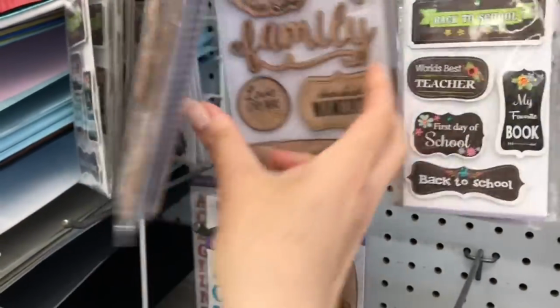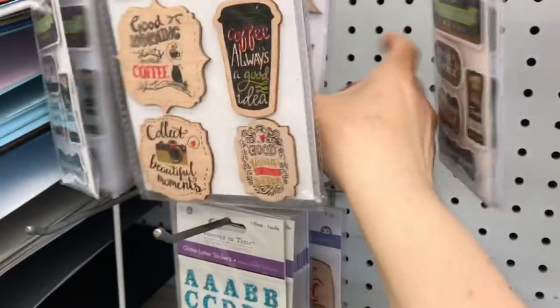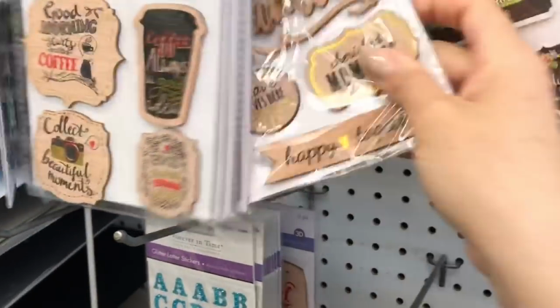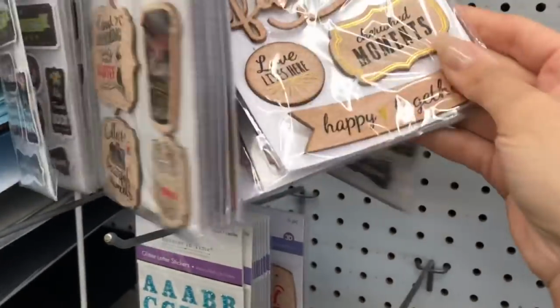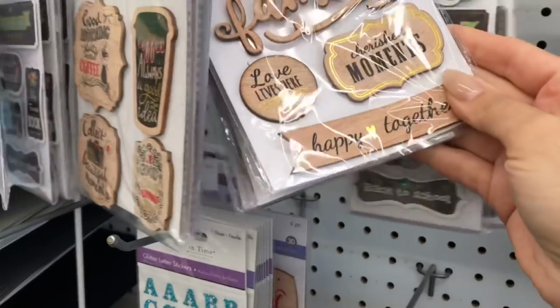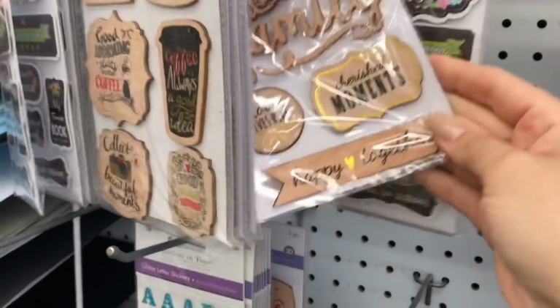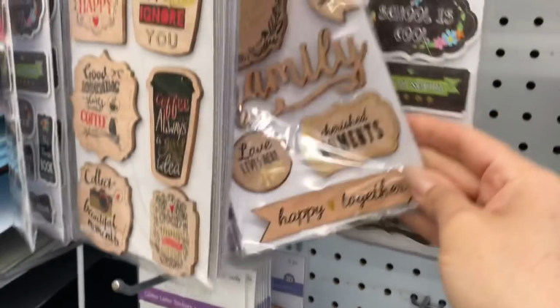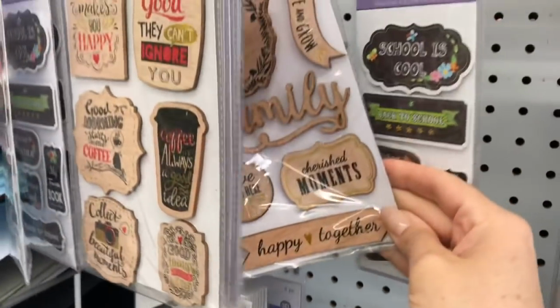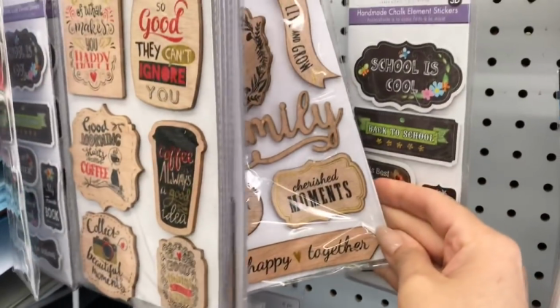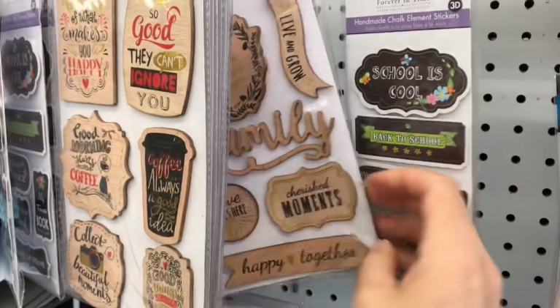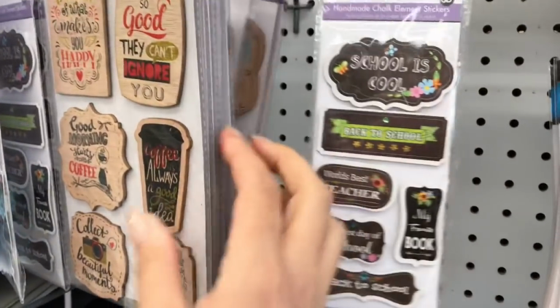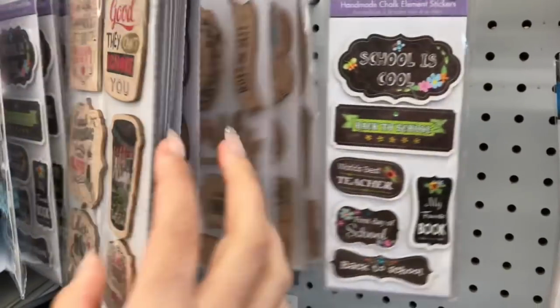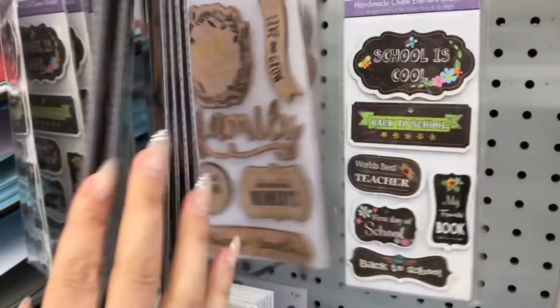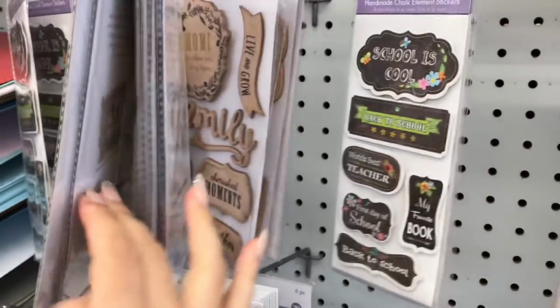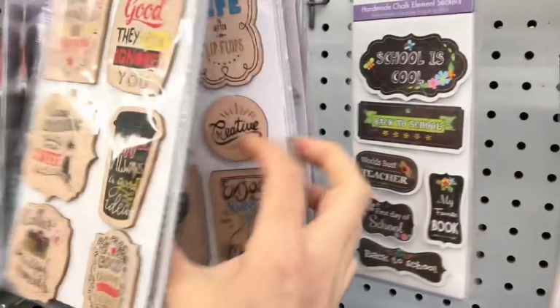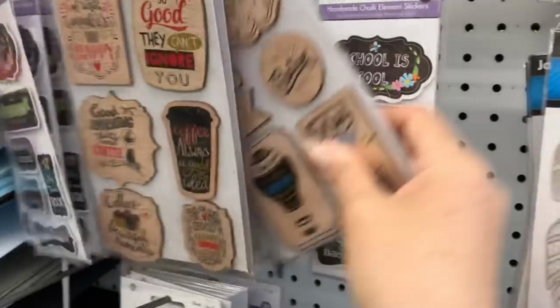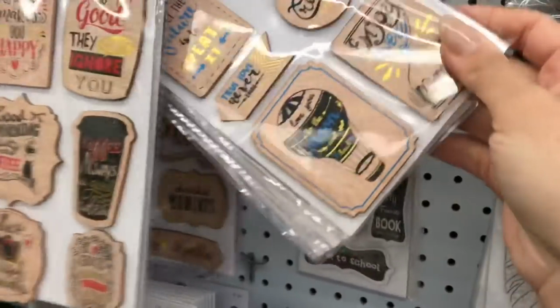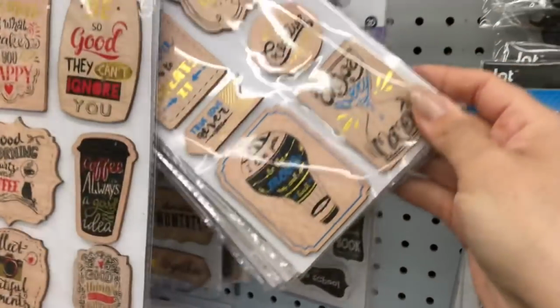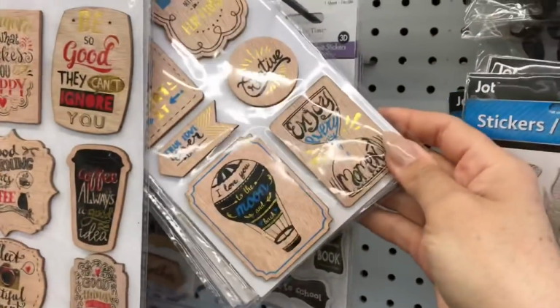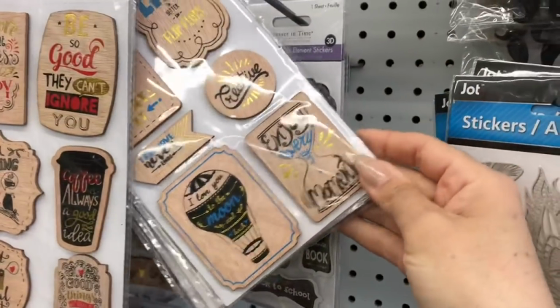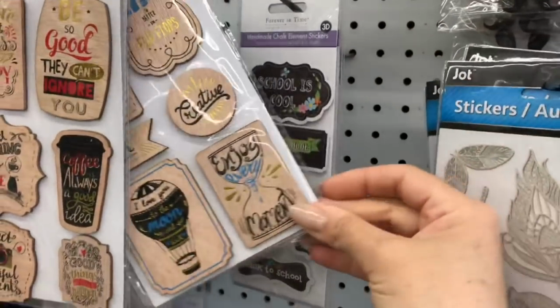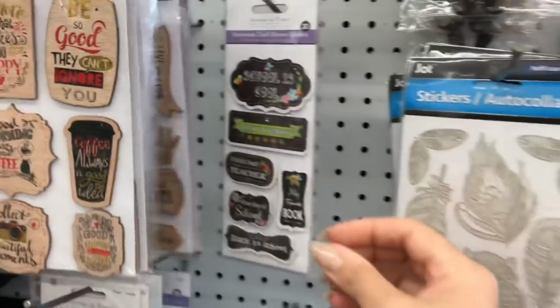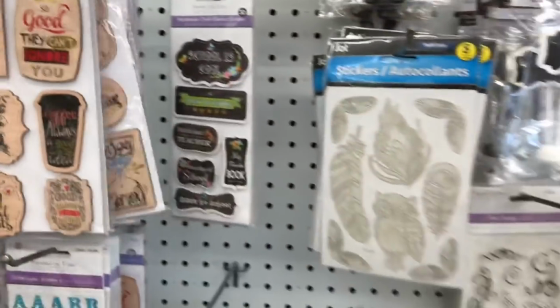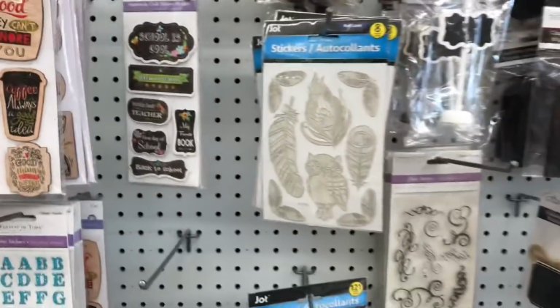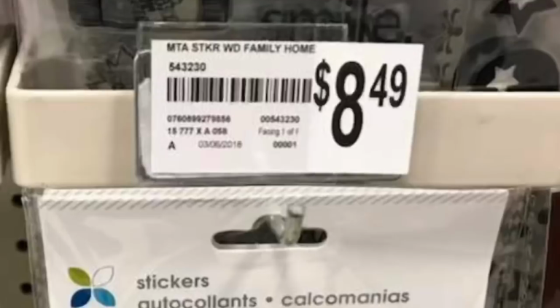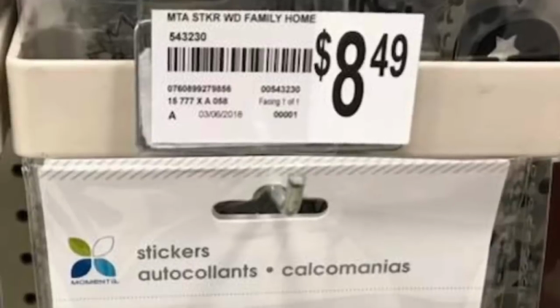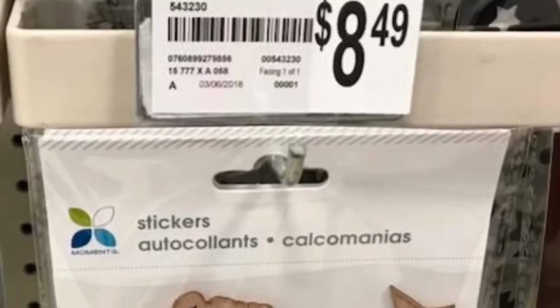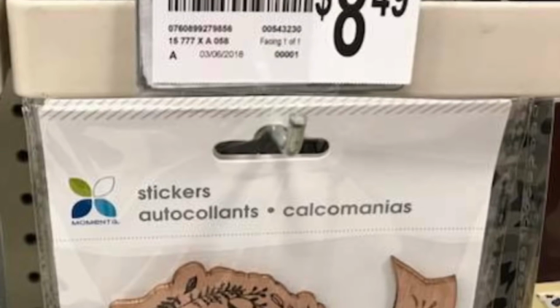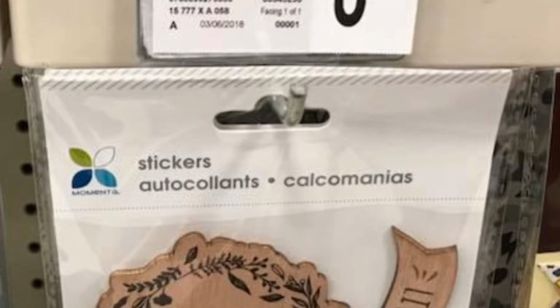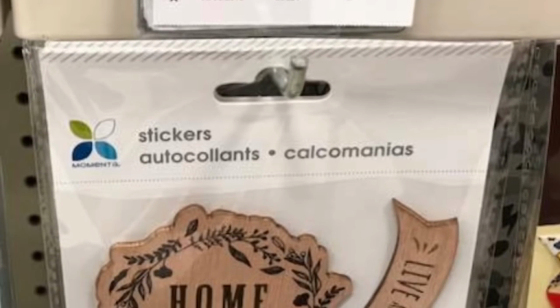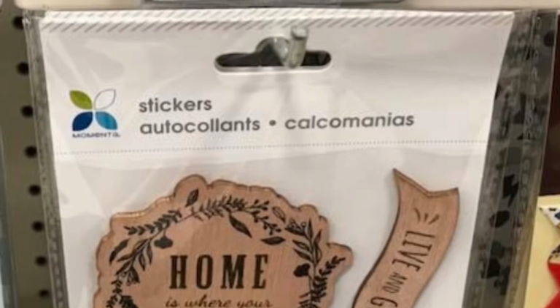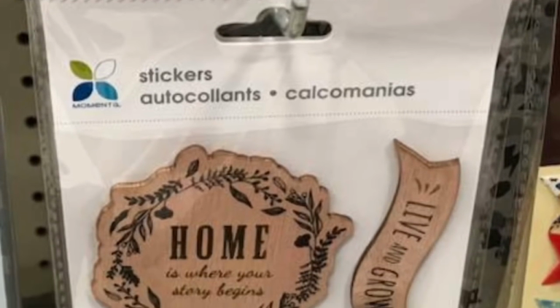I actually spotted these wooden stickers at Michael's for $8.49, and I thought, oh my goodness, that is absolutely nuts. Definitely know that they are so much more expensive at Michael's if you can get your hands on those stickers.